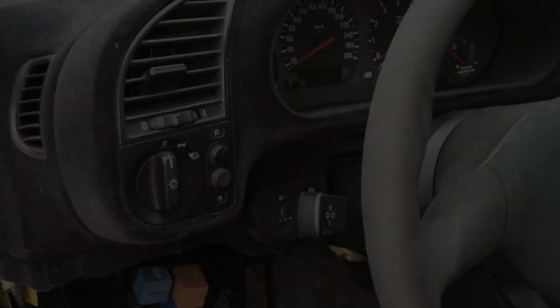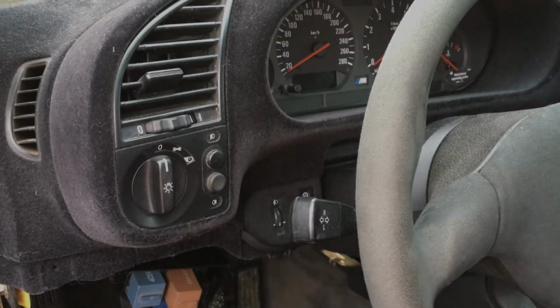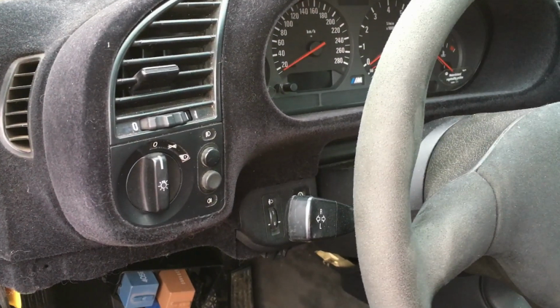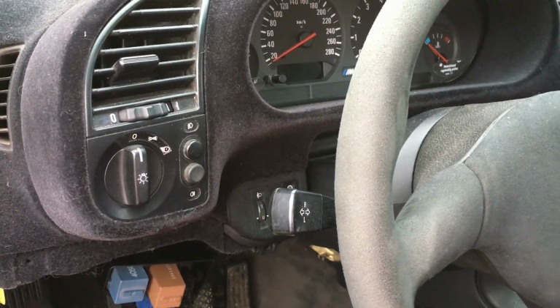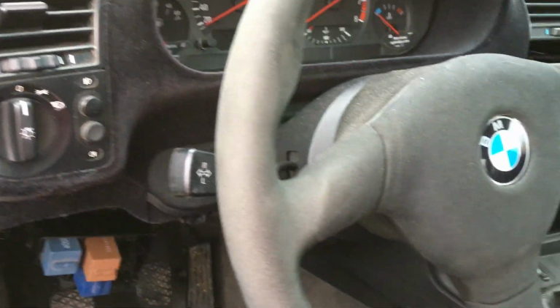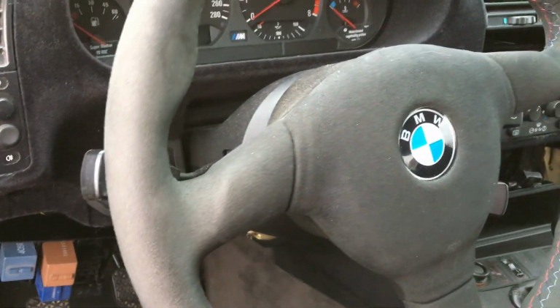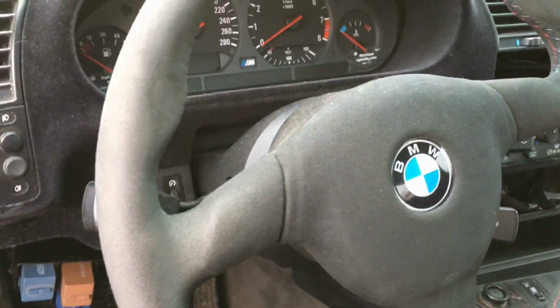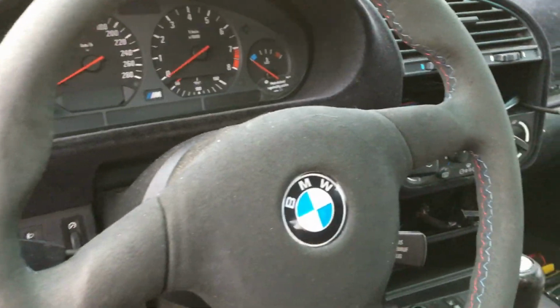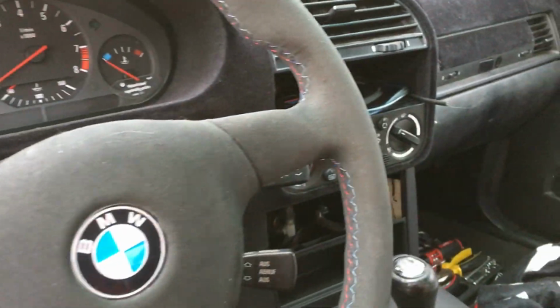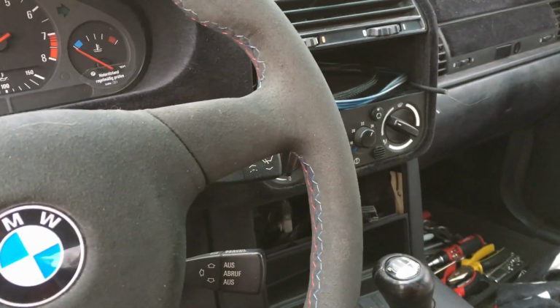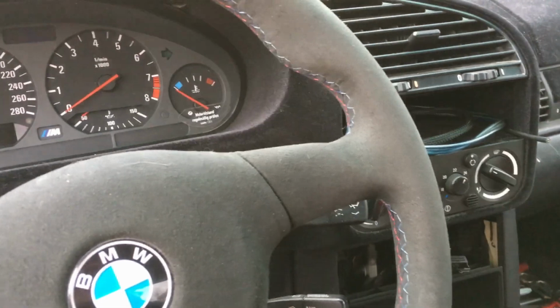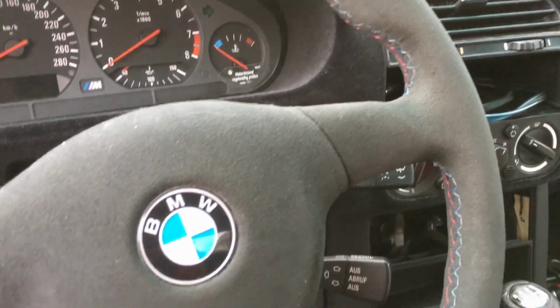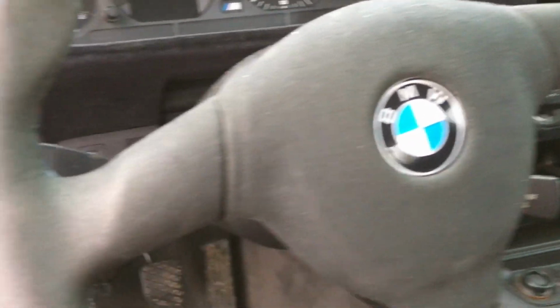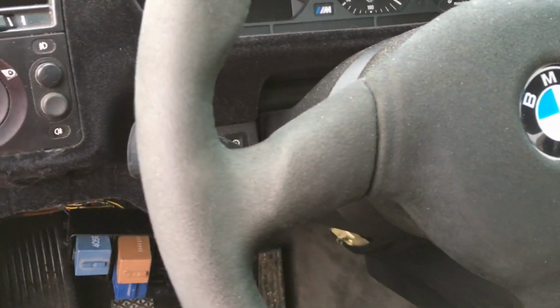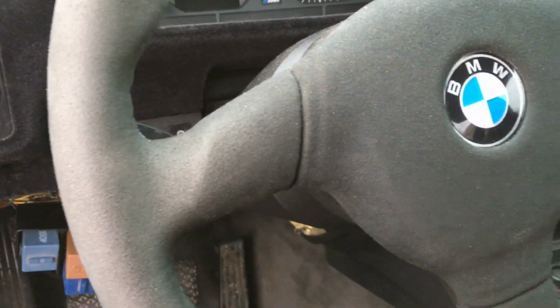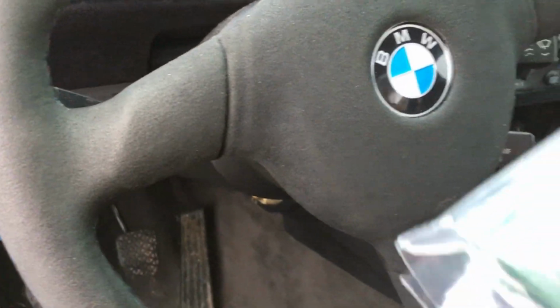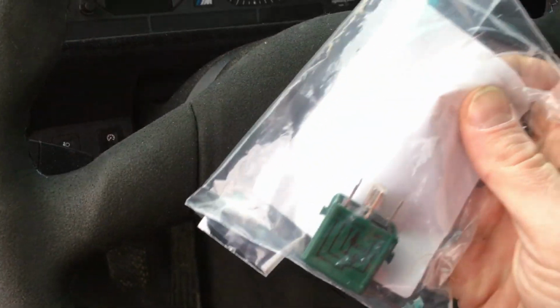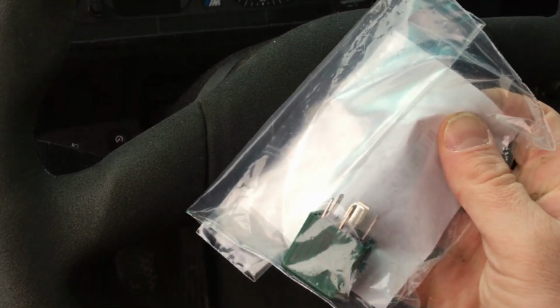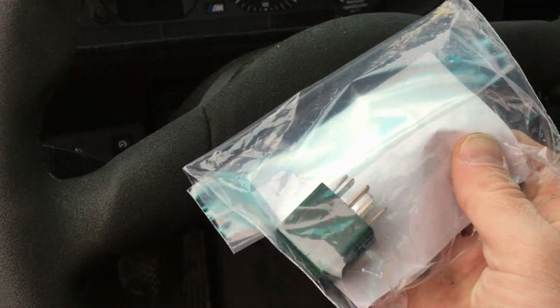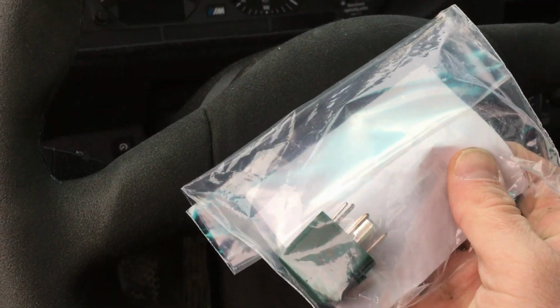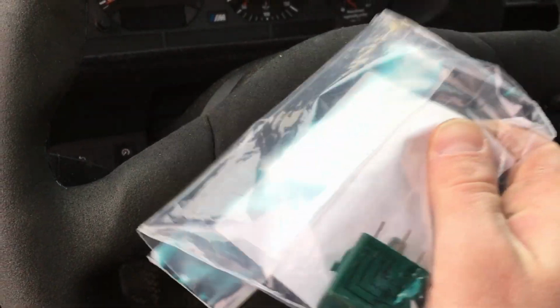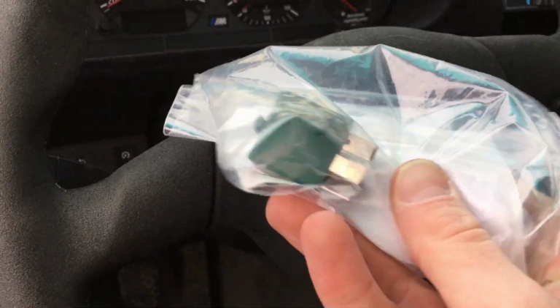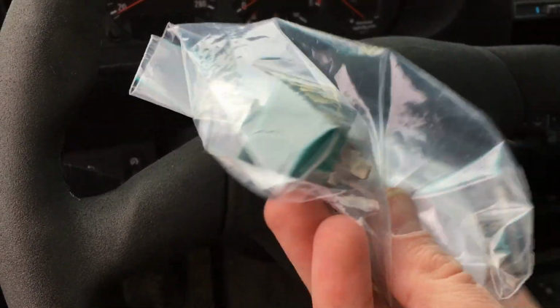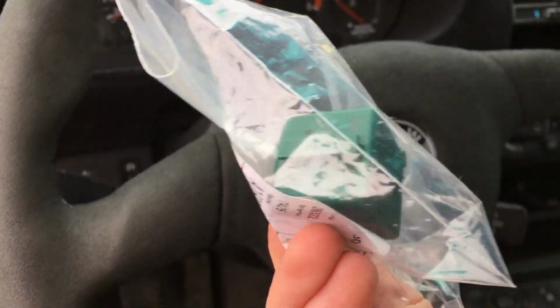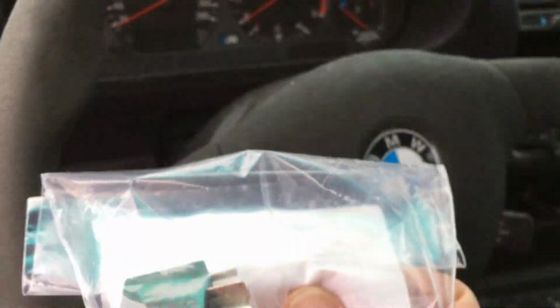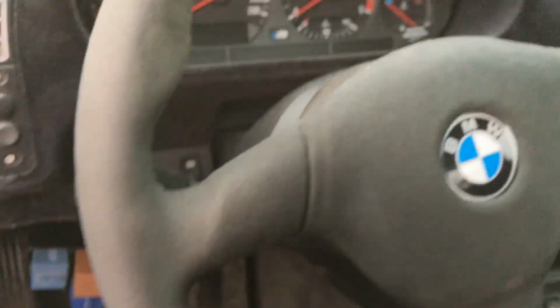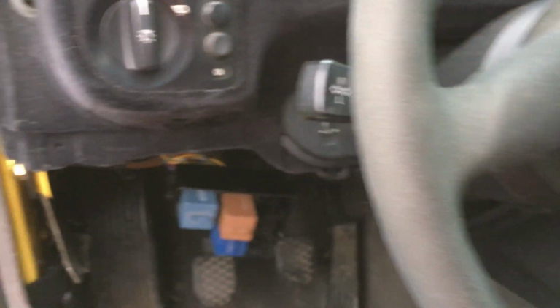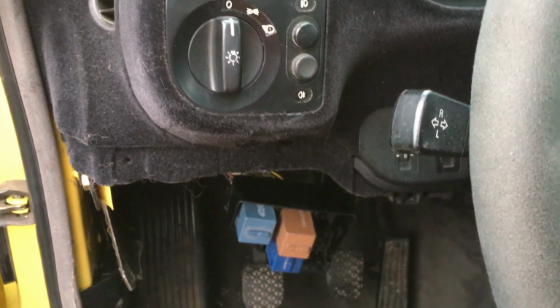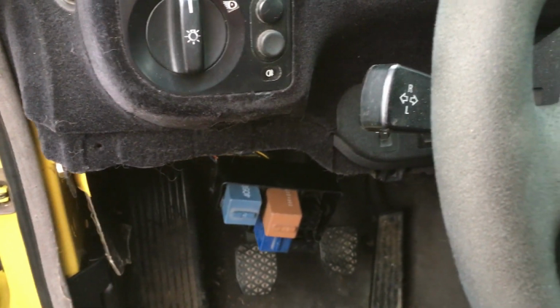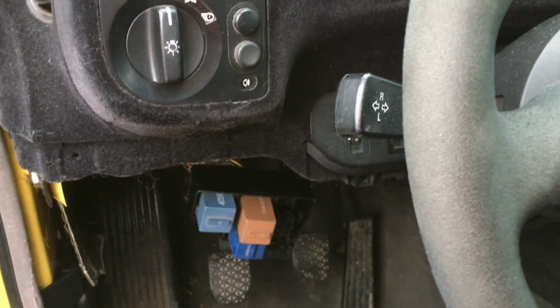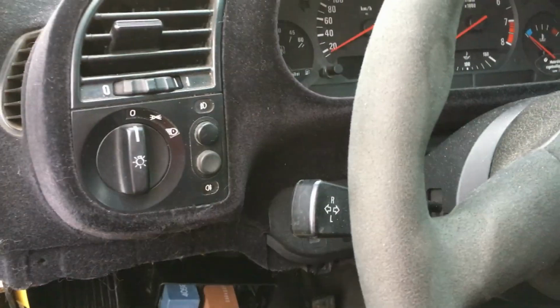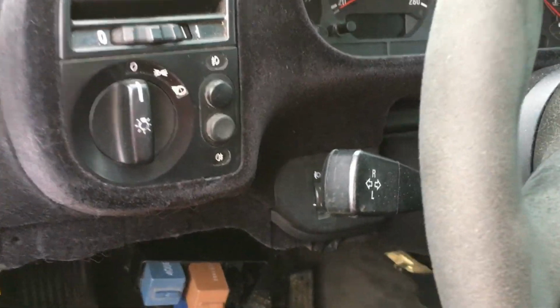Hey guys, this is my E36 and just a quick video. I got some of the new parts and this is a relay — what it does, I hope, is the windshield washer.